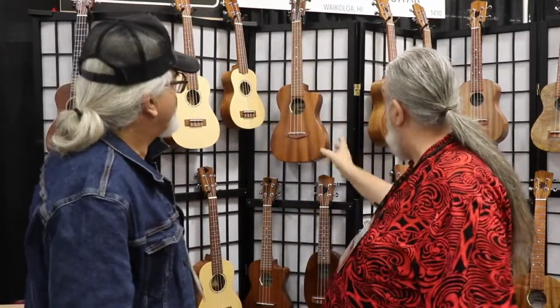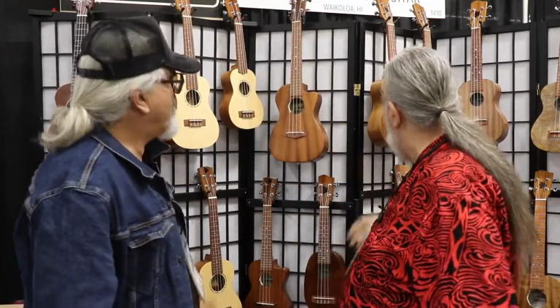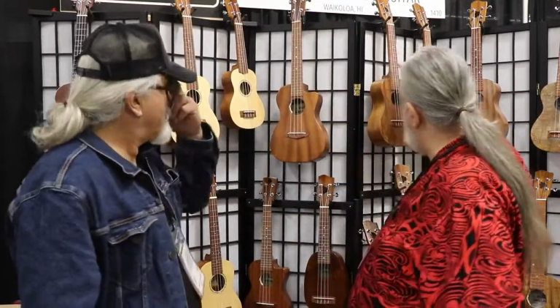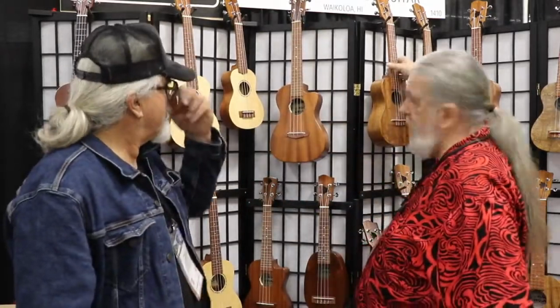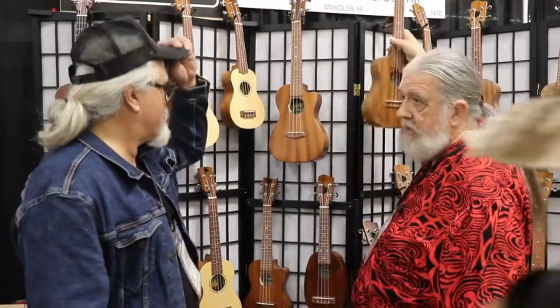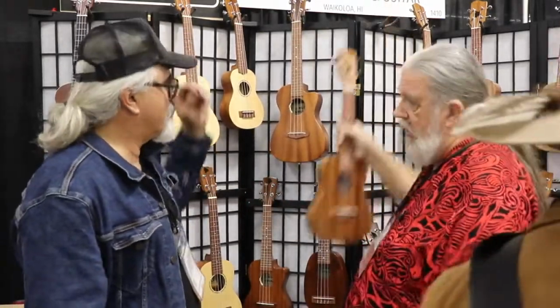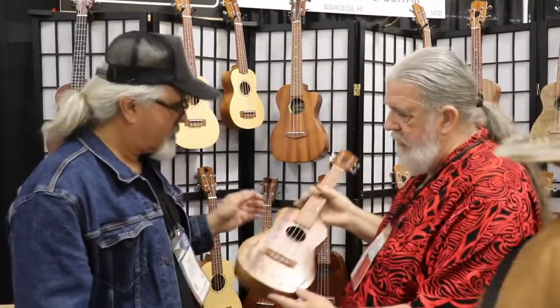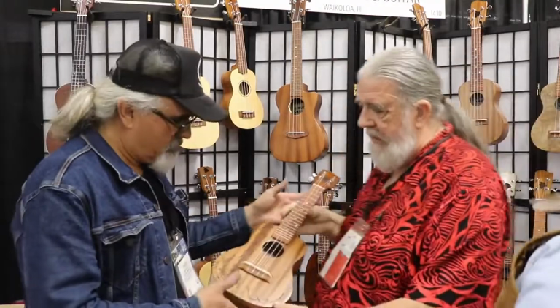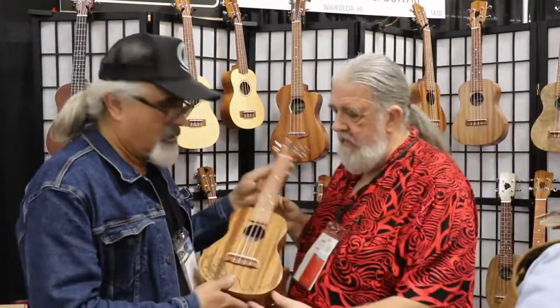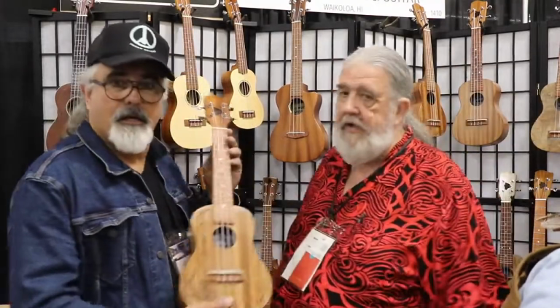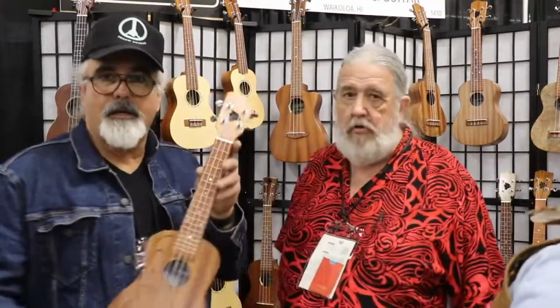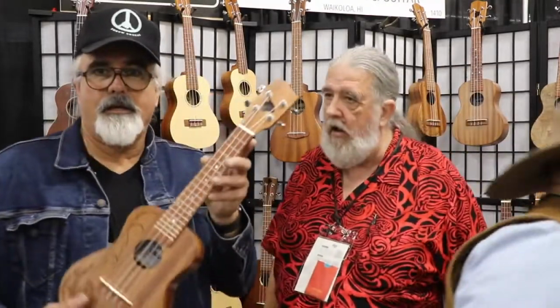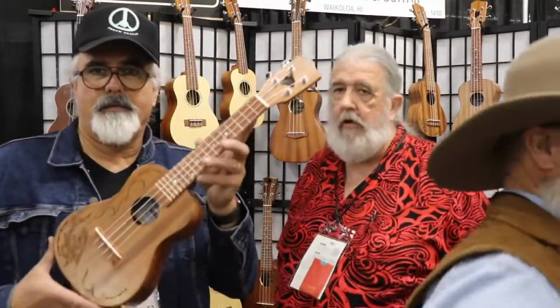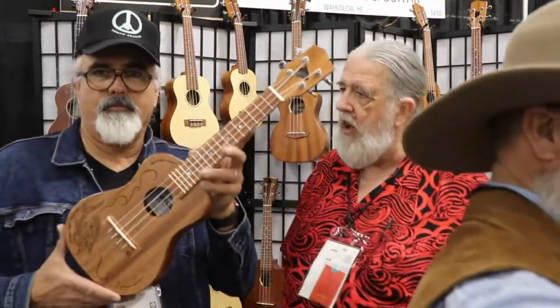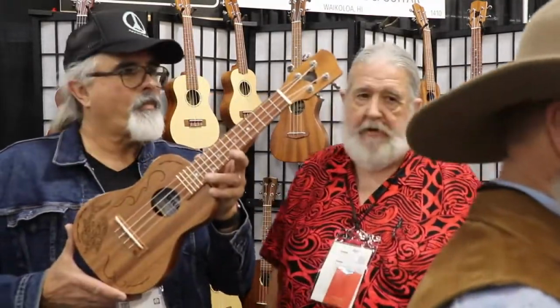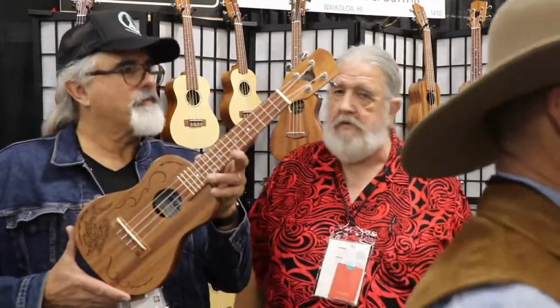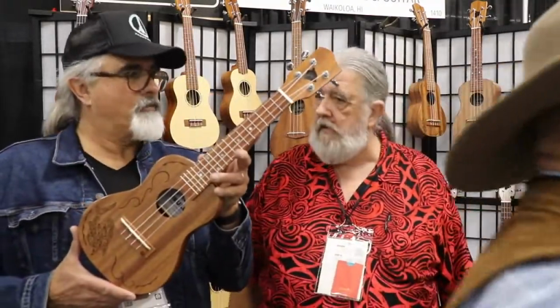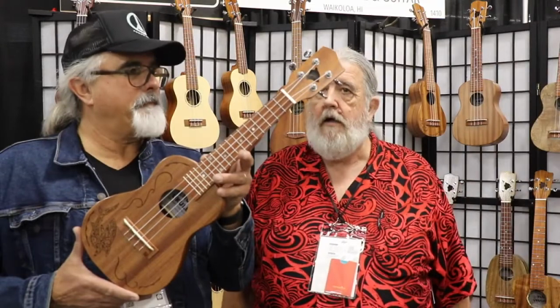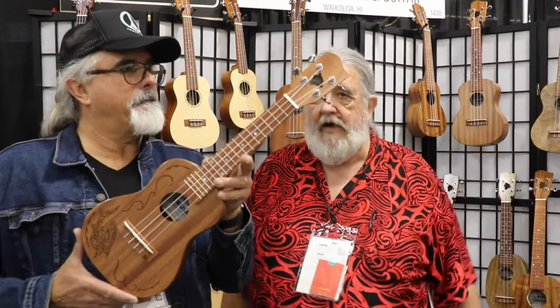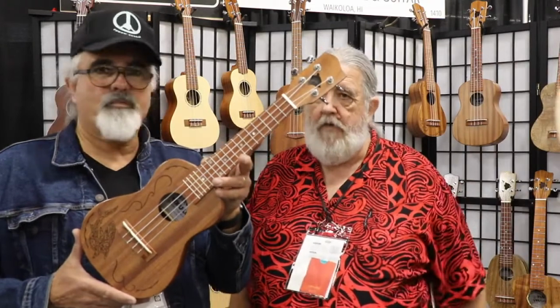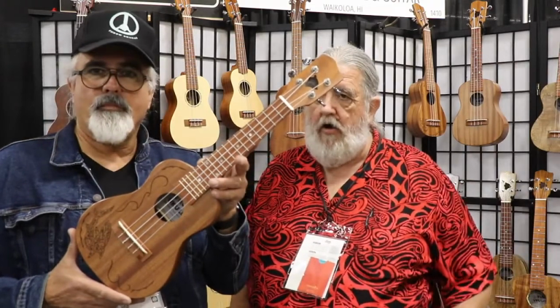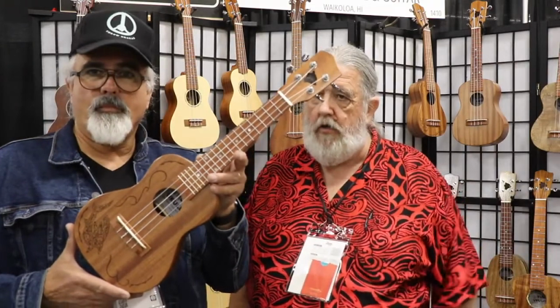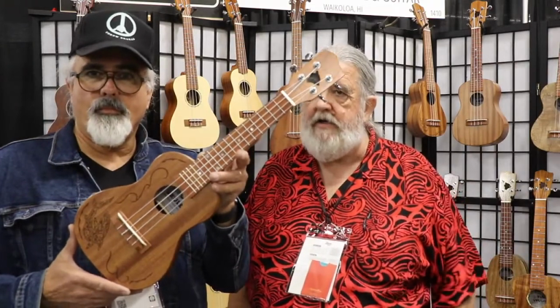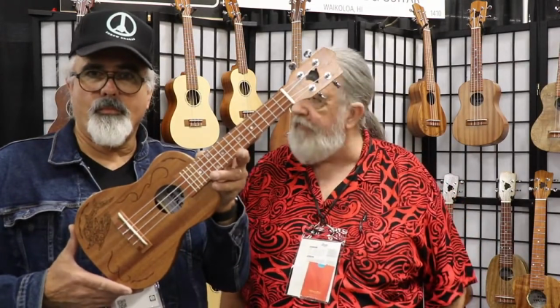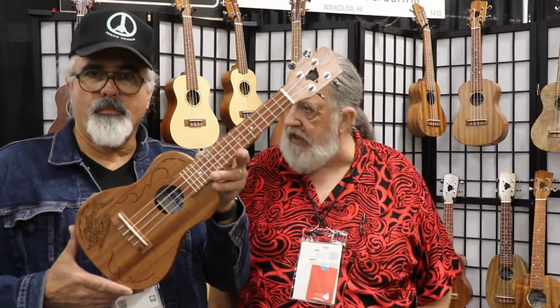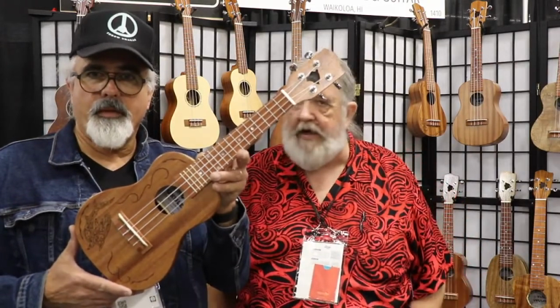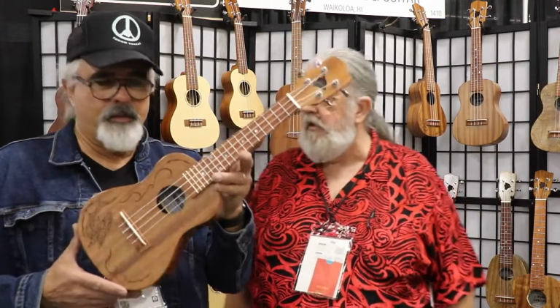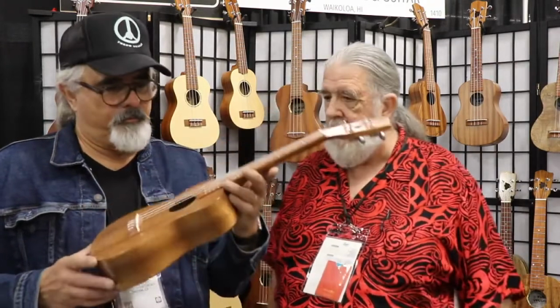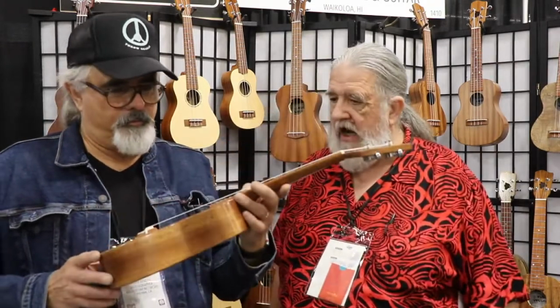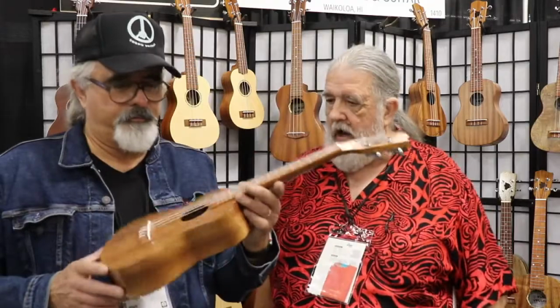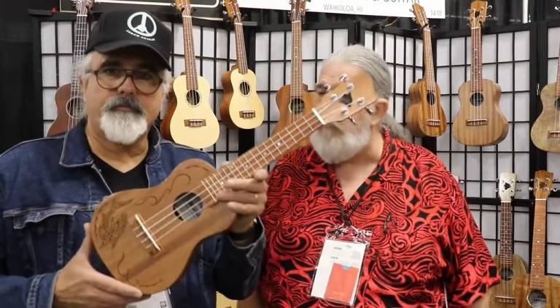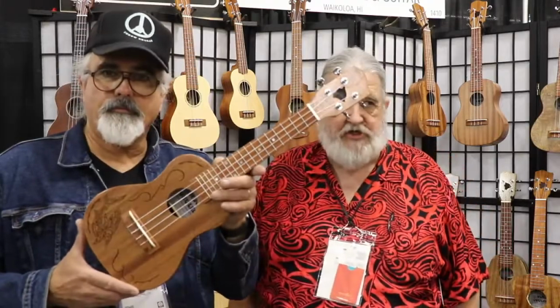This is part of what we call our Amakua line. The Amakua are the Hawaiian Guardian Spirits. And it's in the $400 range for an all-solid mahogany with the etching.